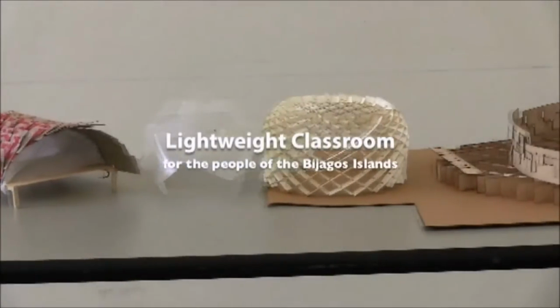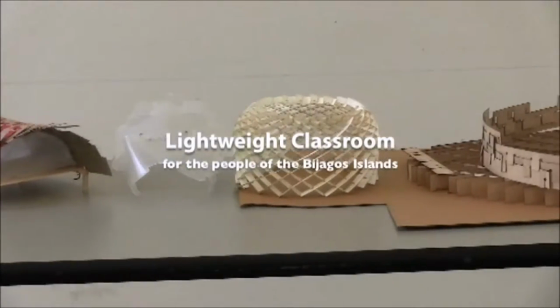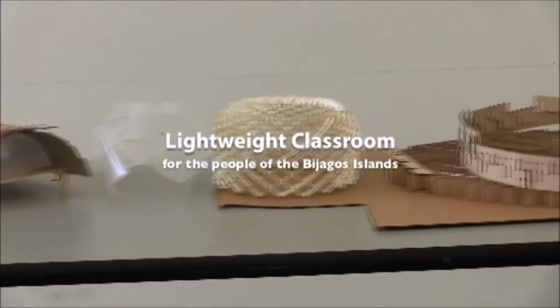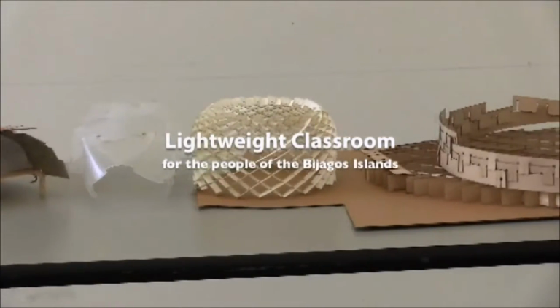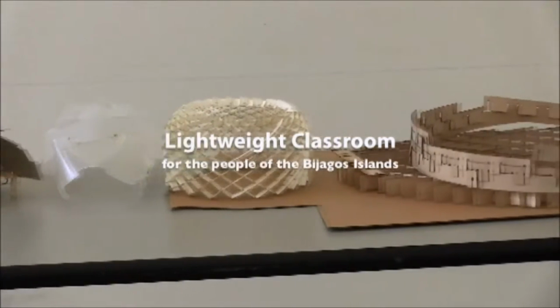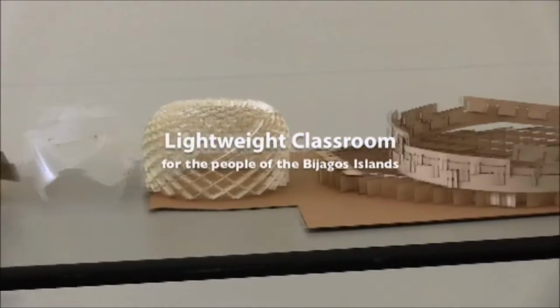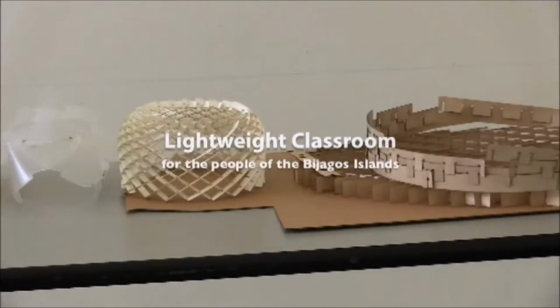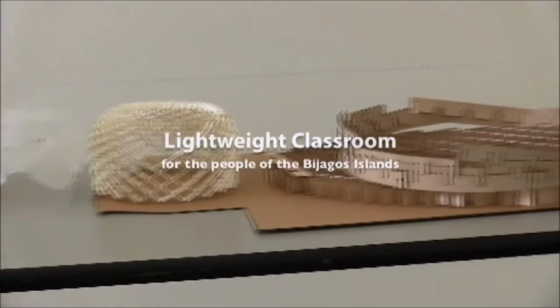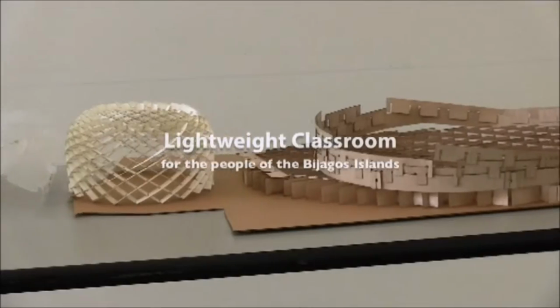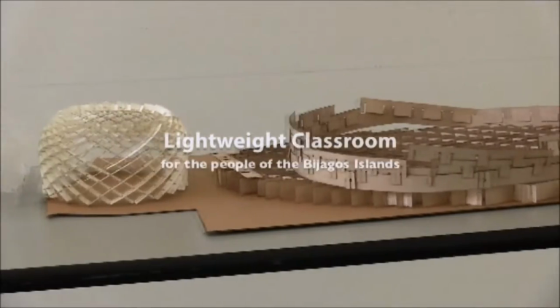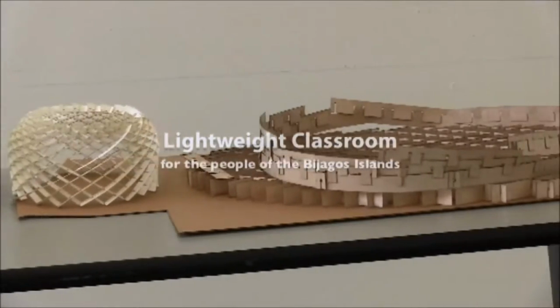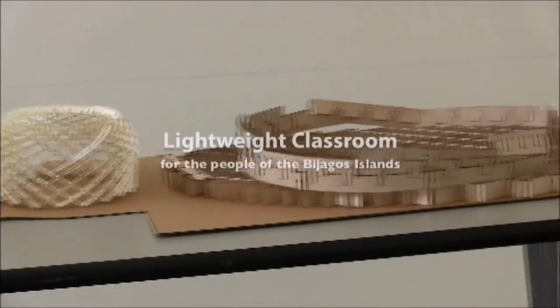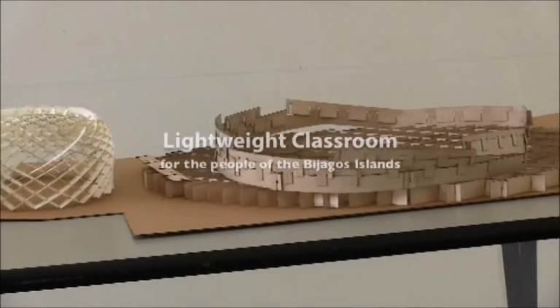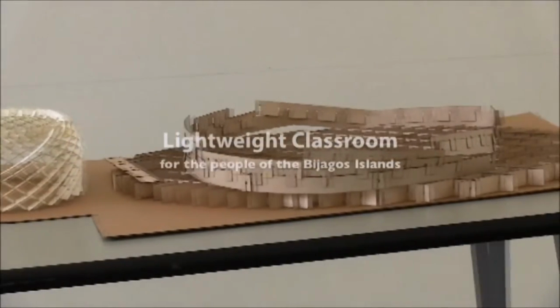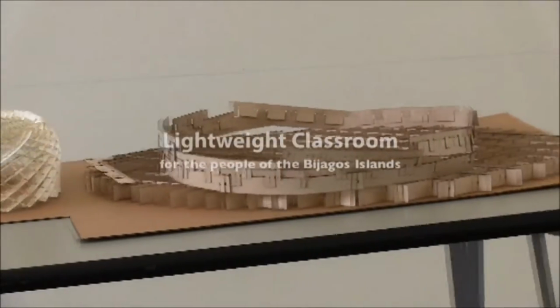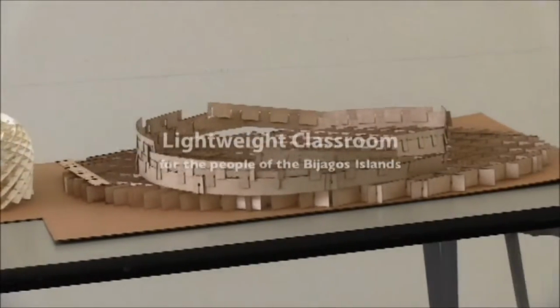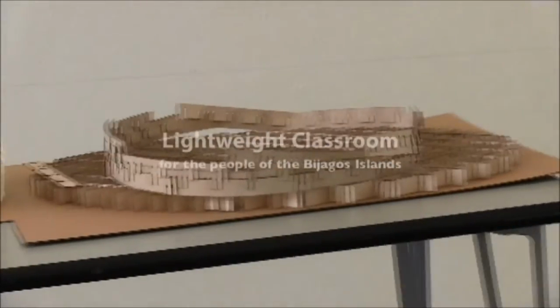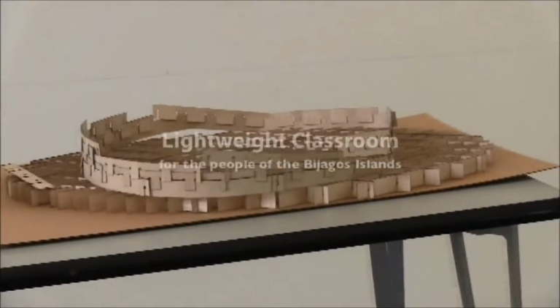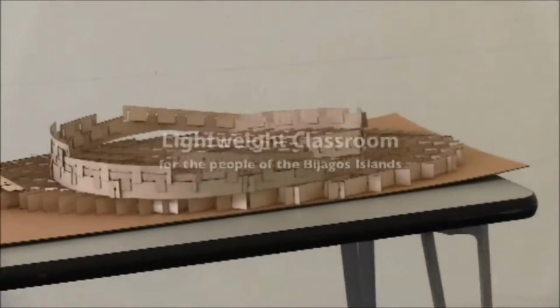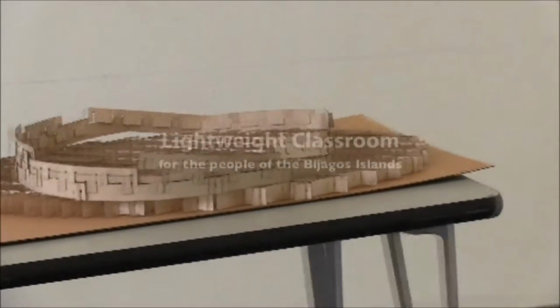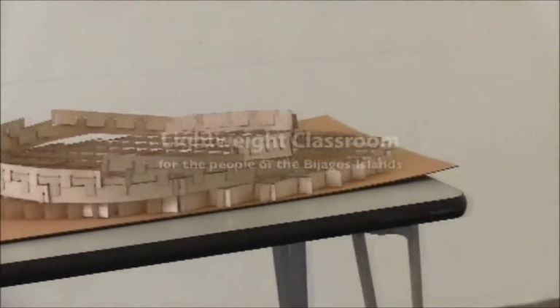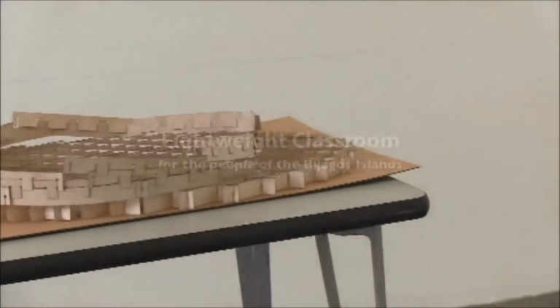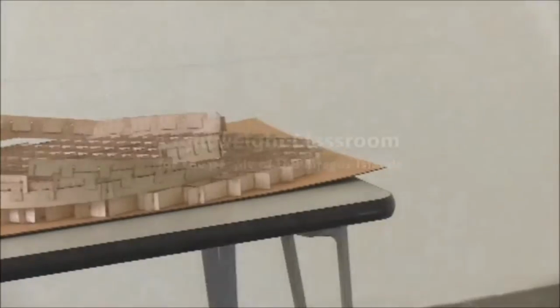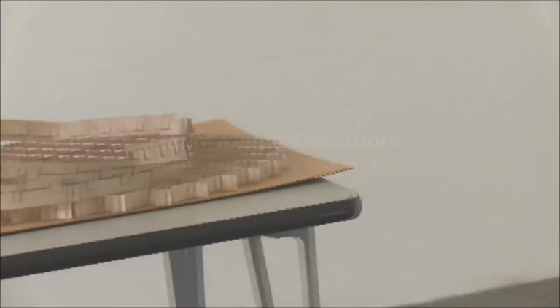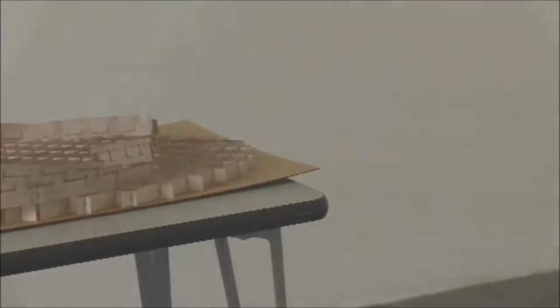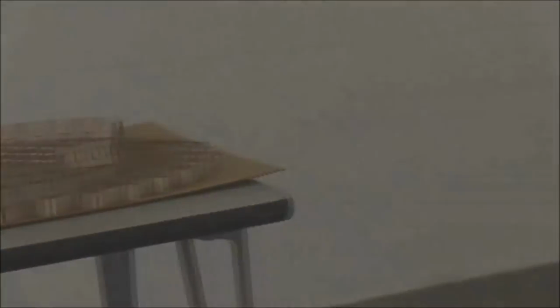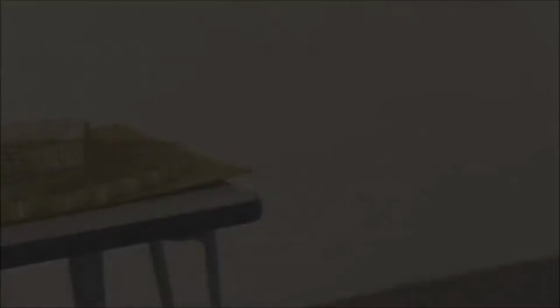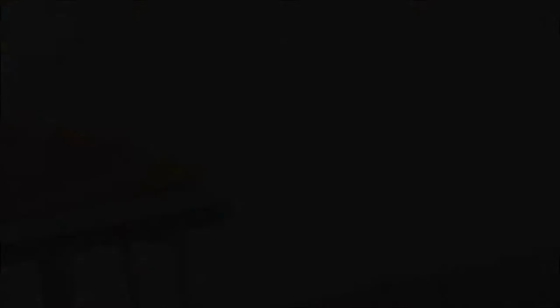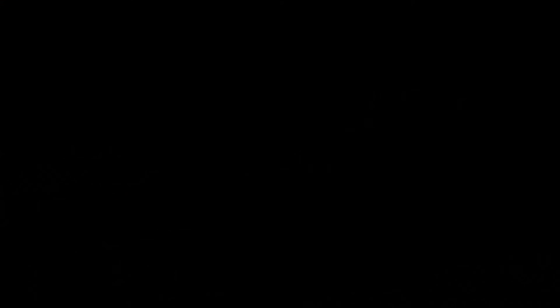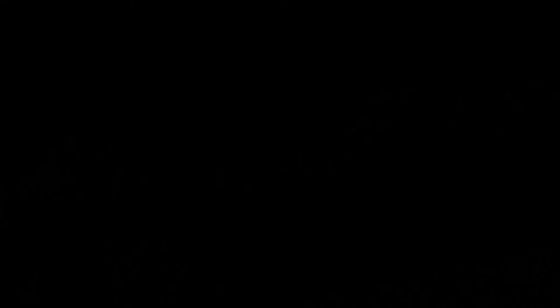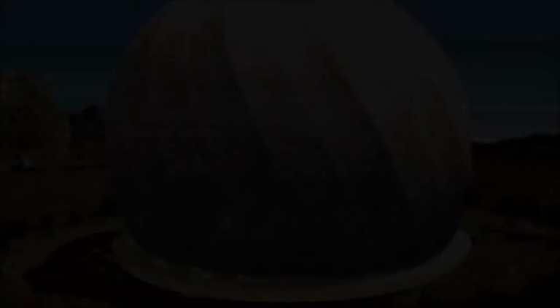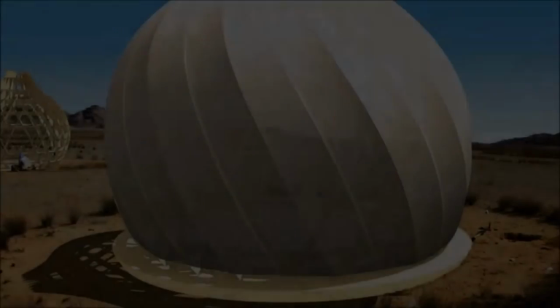The ambition of the students of the California College of the Arts Design Build Lab is to devise strategies to plan, design, and ship easy-to-assemble modular and prefabricated structures to remote areas of the world for humanitarian needs.